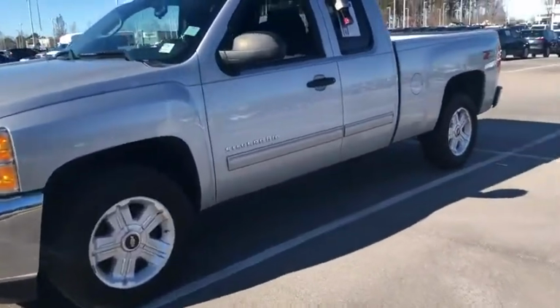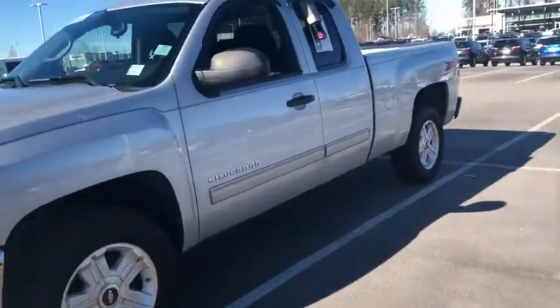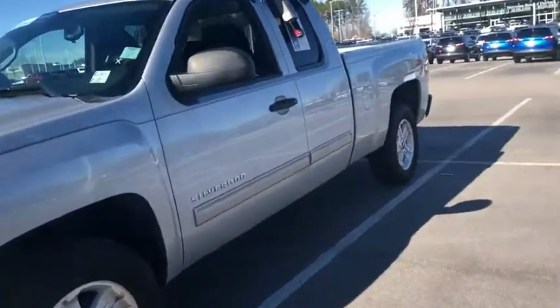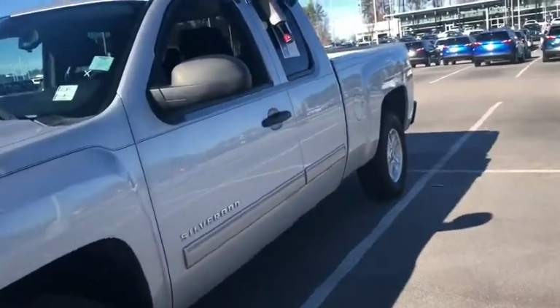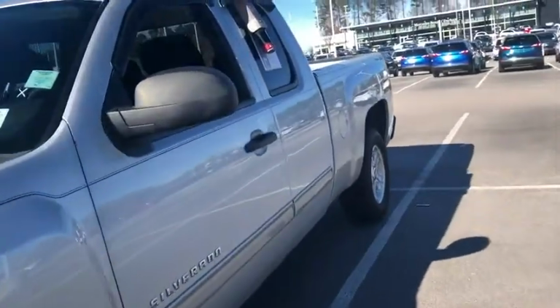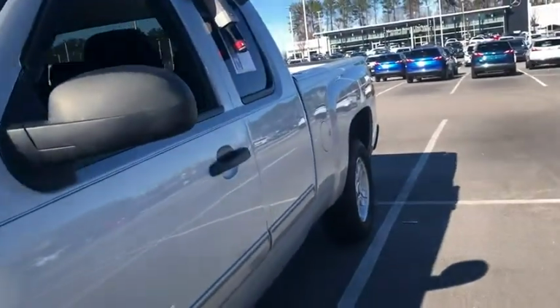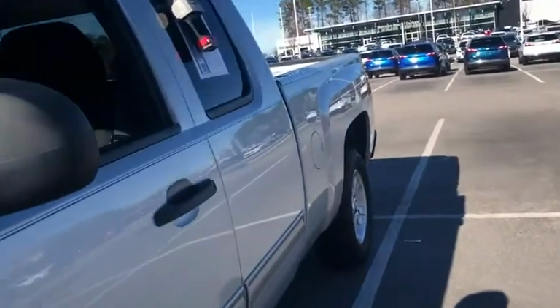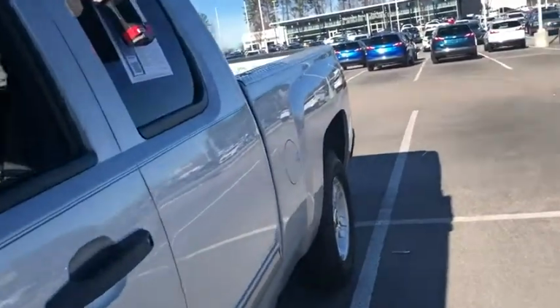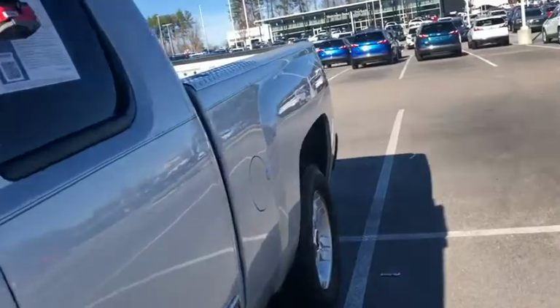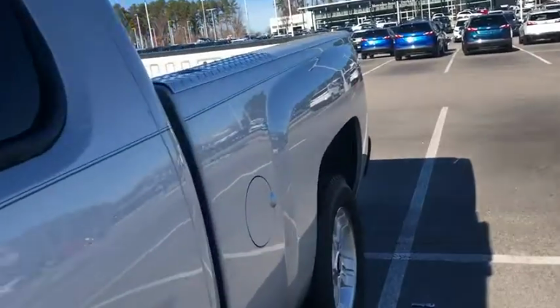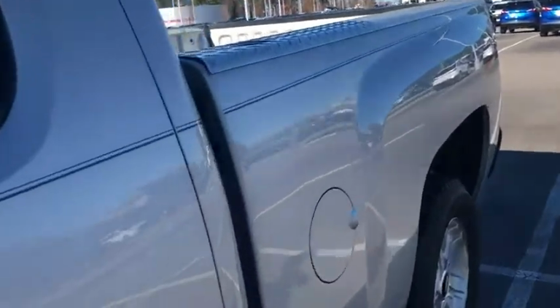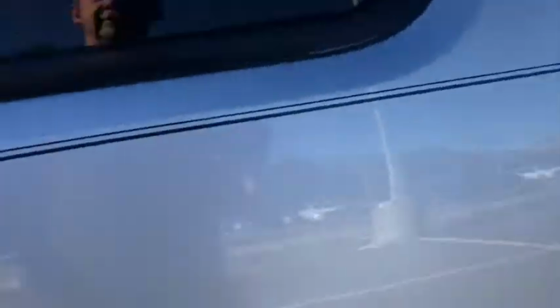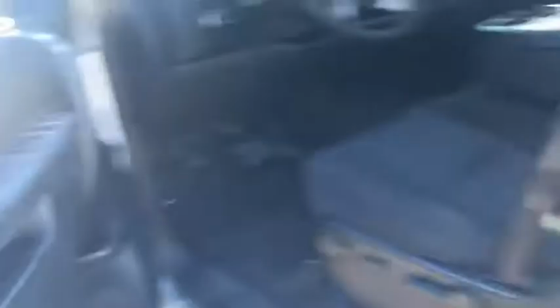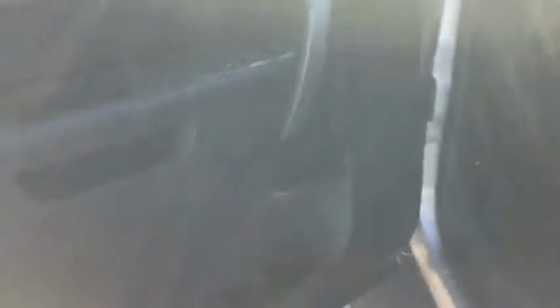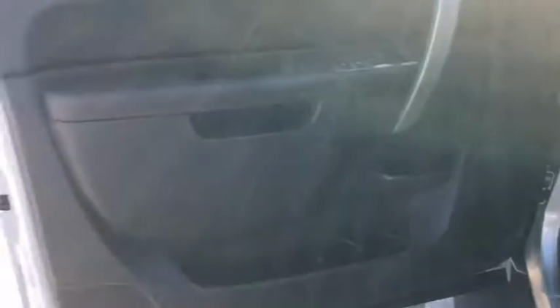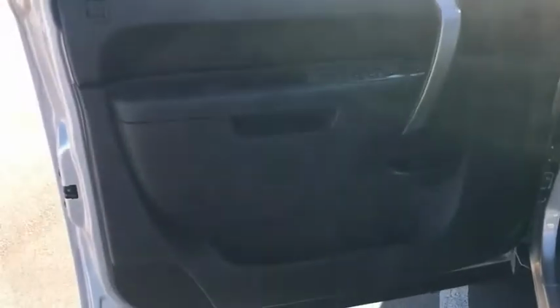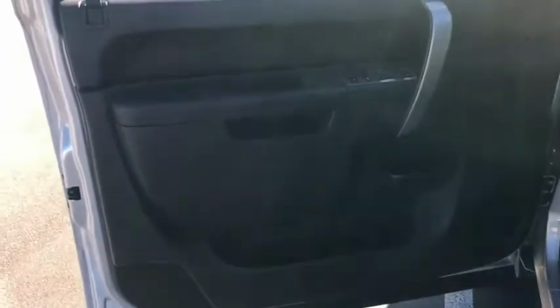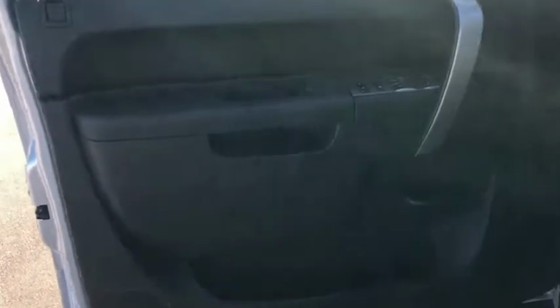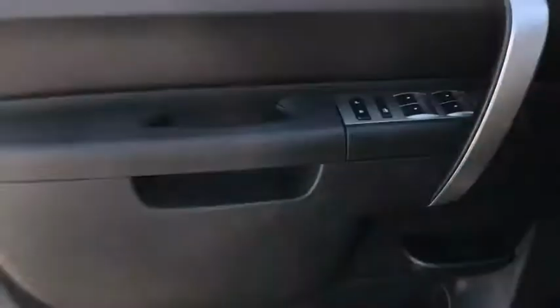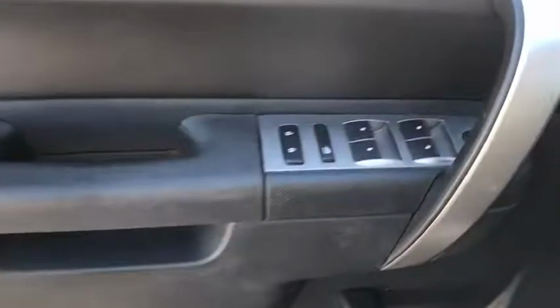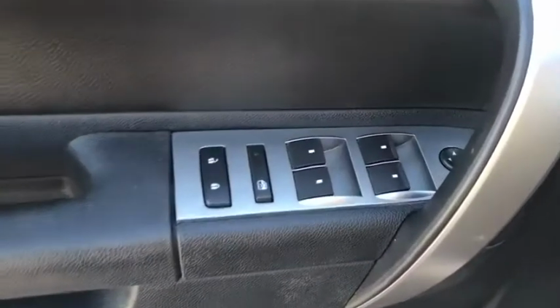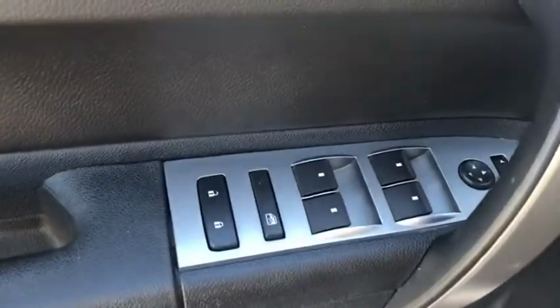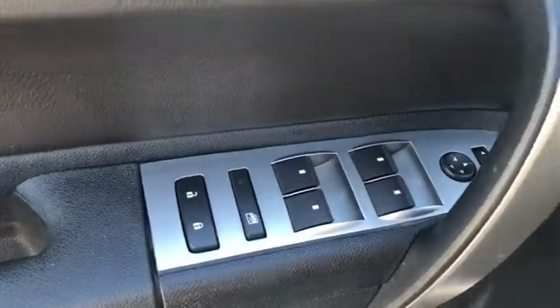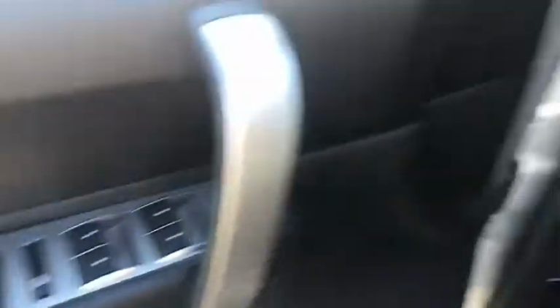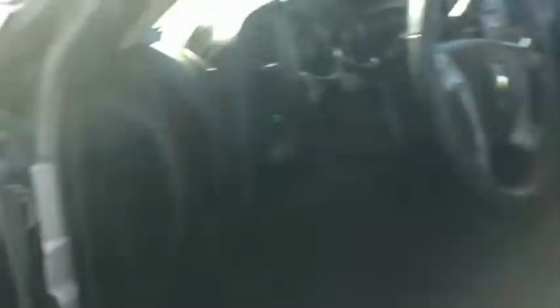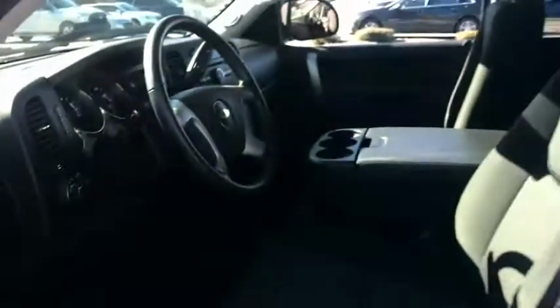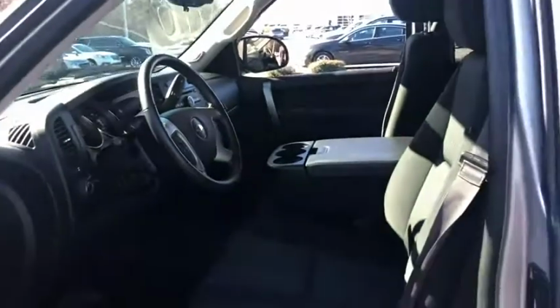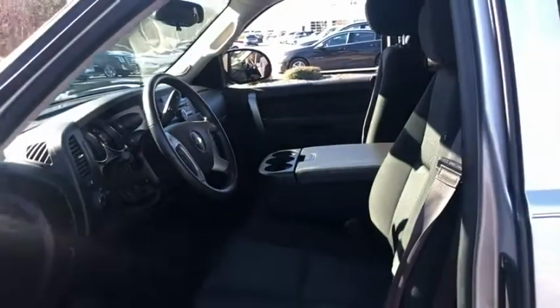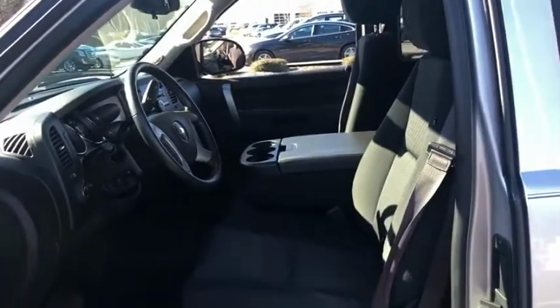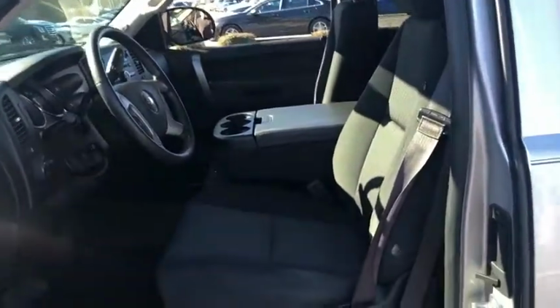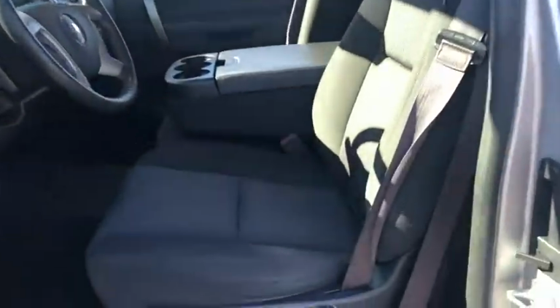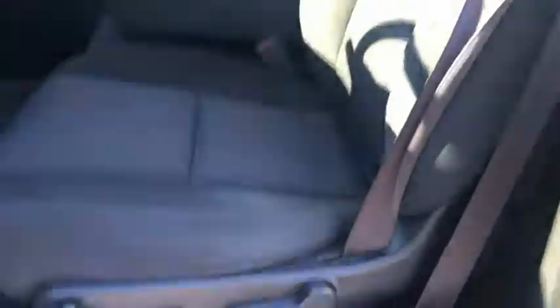Remote engine start, four-wheel drive, keyless entry, leather-wrapped steering wheel, driver lumbar, power steering, adjustable steering wheel, ABS four-wheel, front floor mats, cruise control, auto-off headlights.